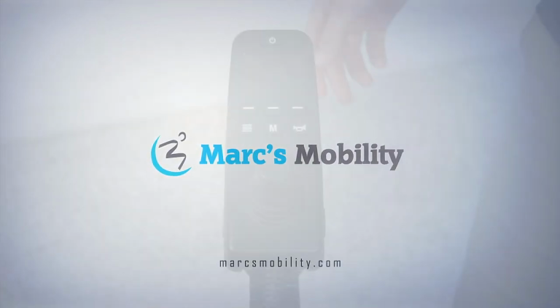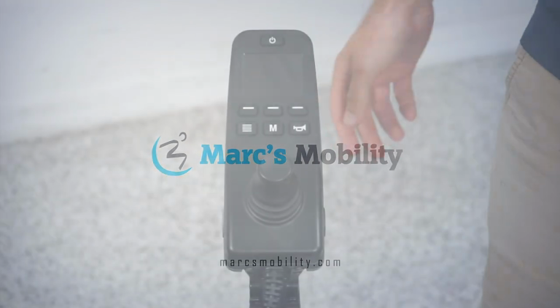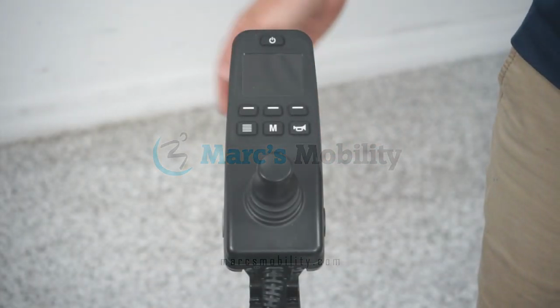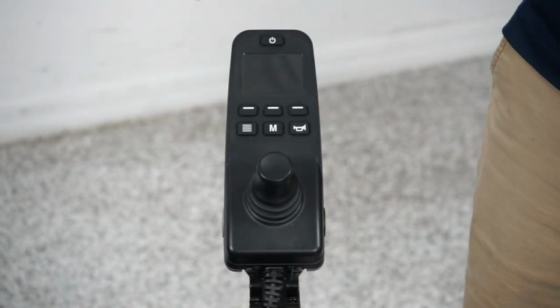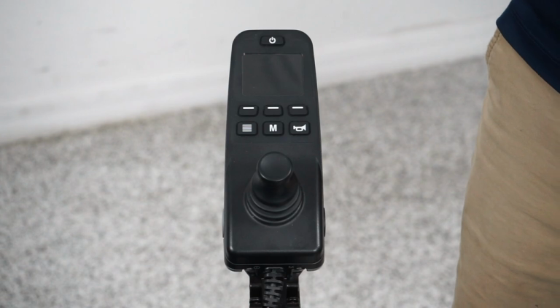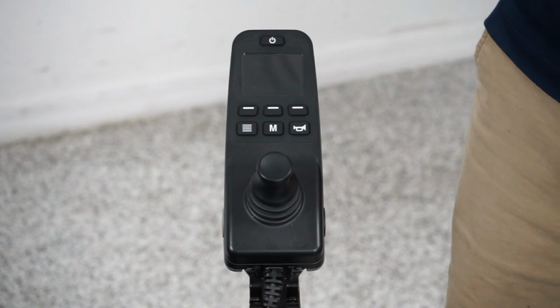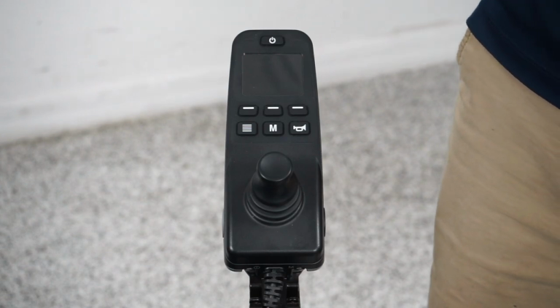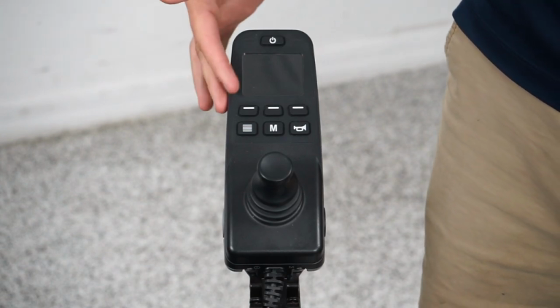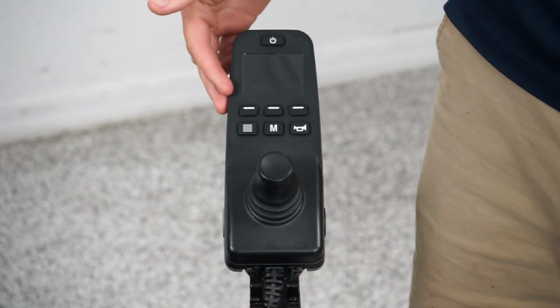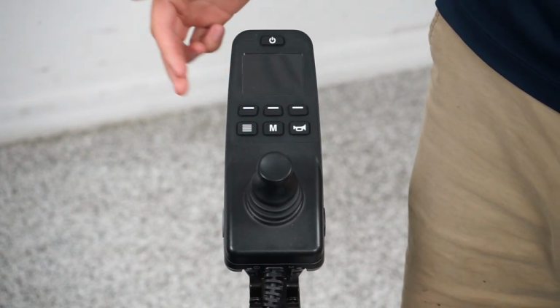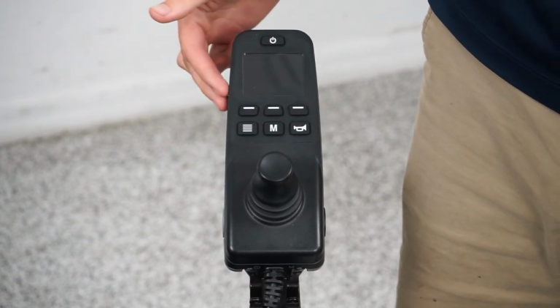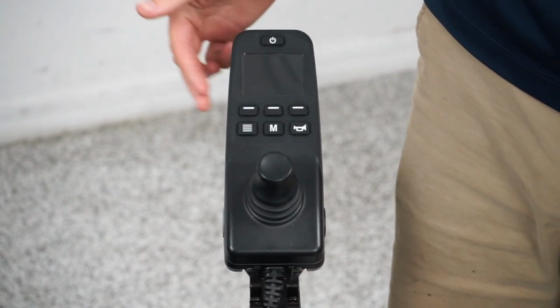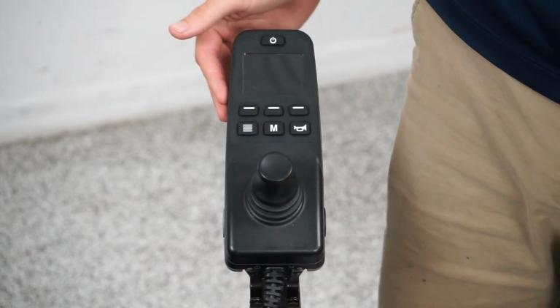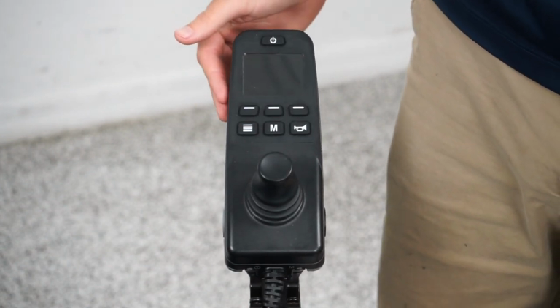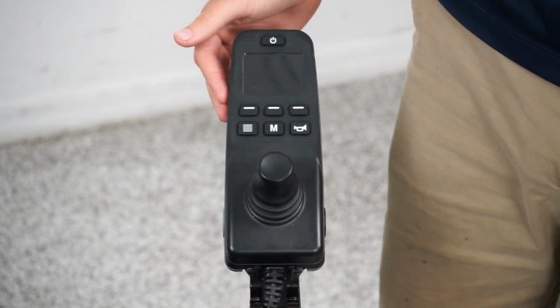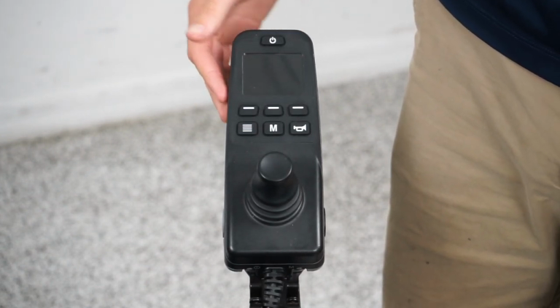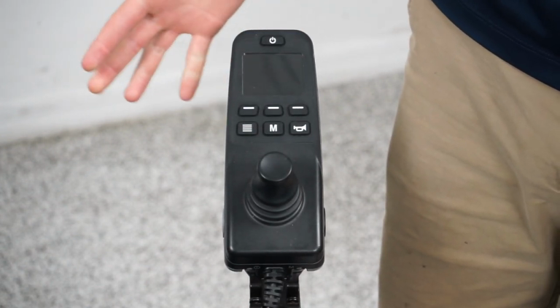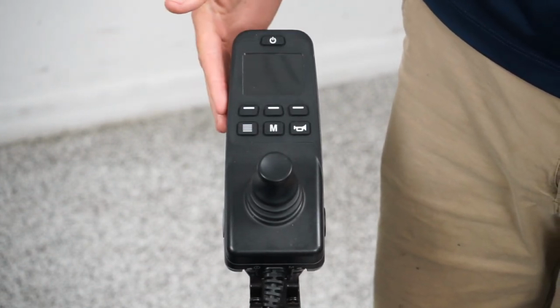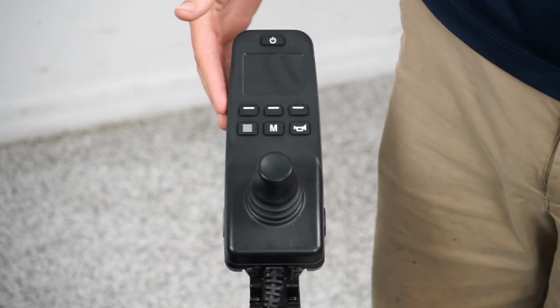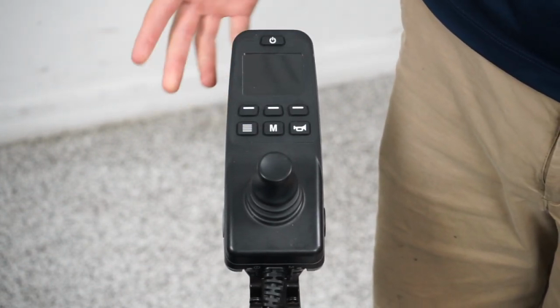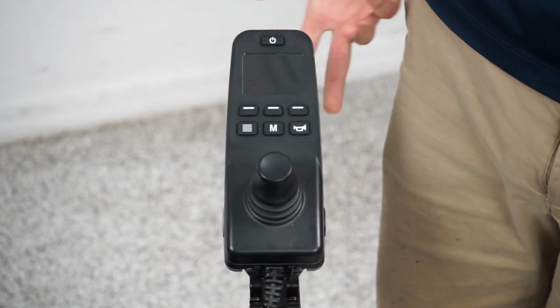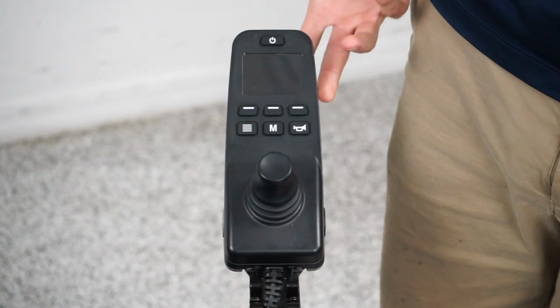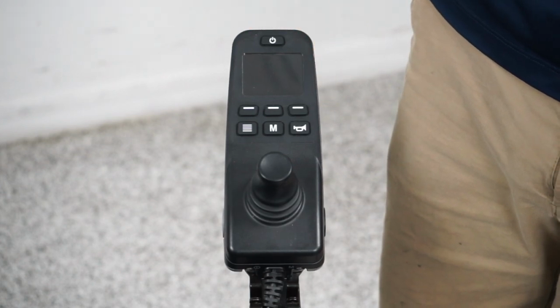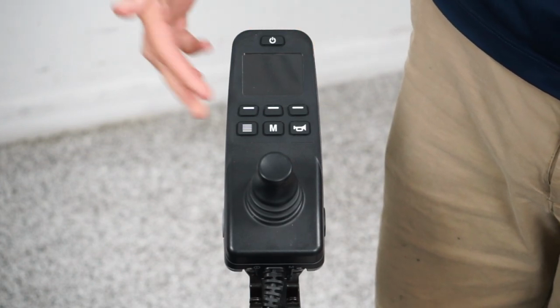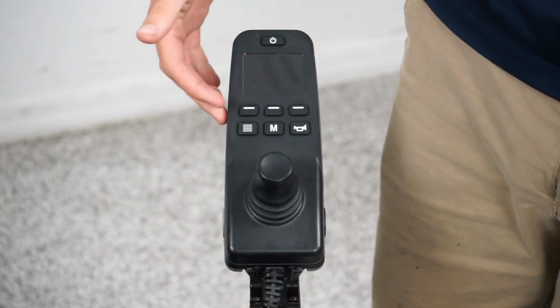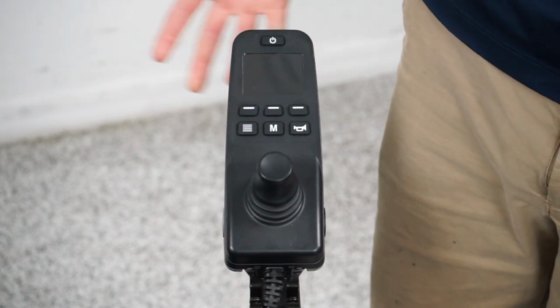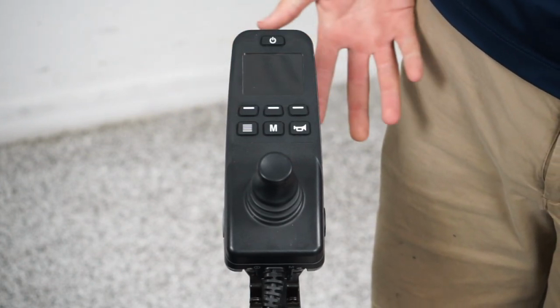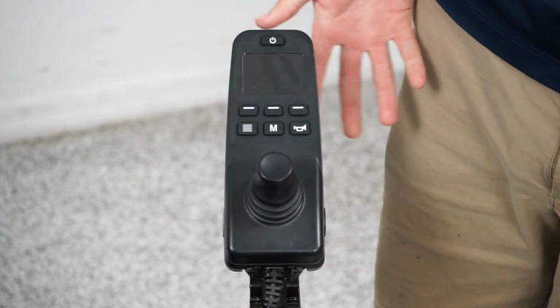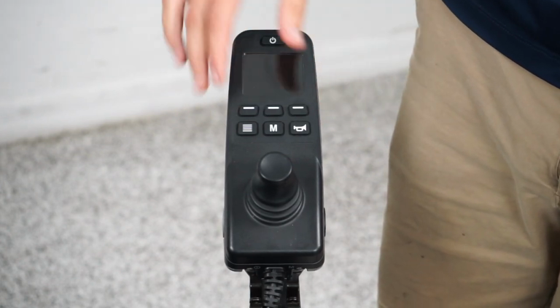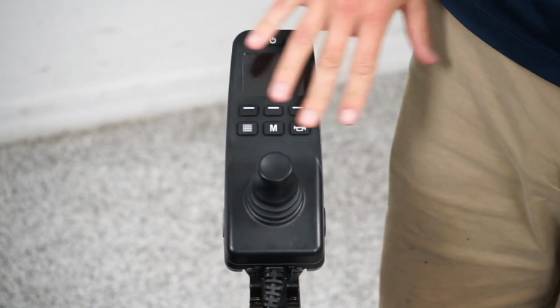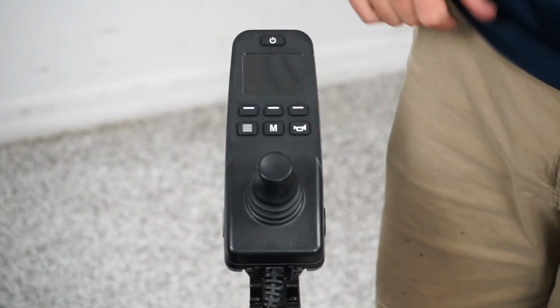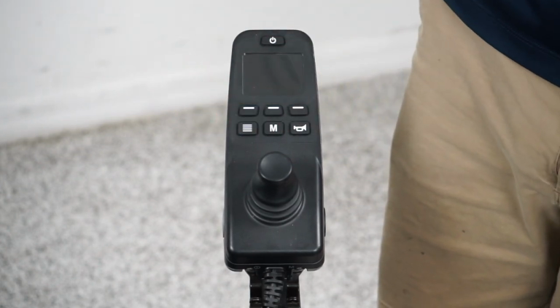Today I'm going to show you how to use the Q-Logic E joystick. This is similar to the Q-Logic joystick, but it's a much more simplified version with more physical buttons.